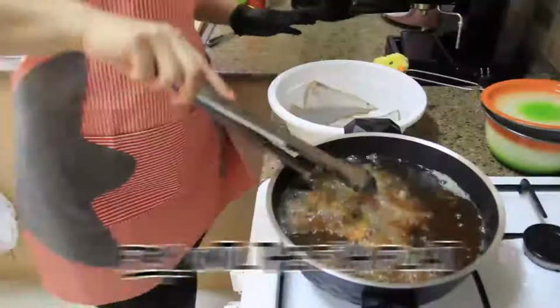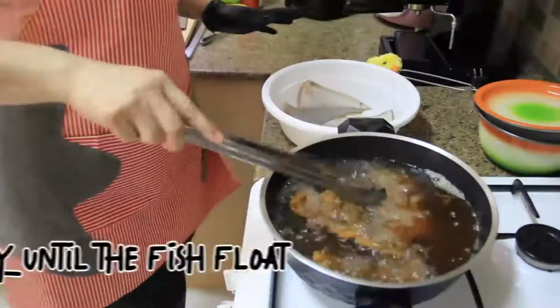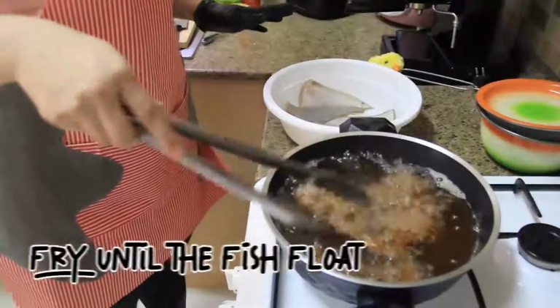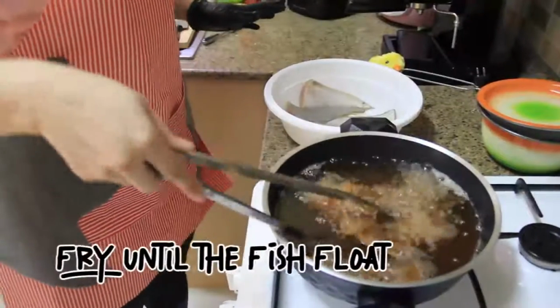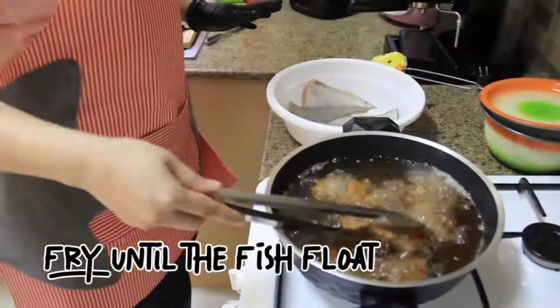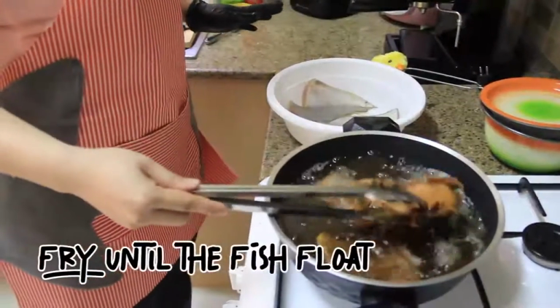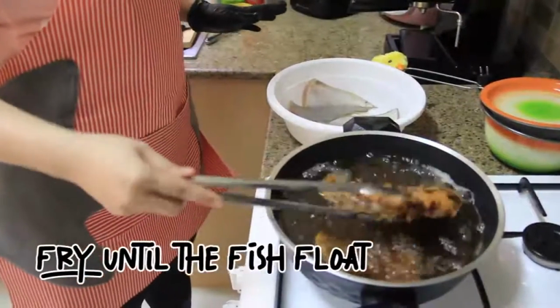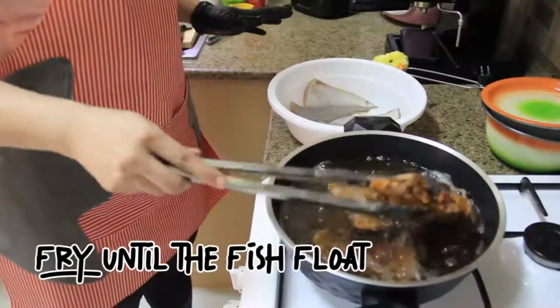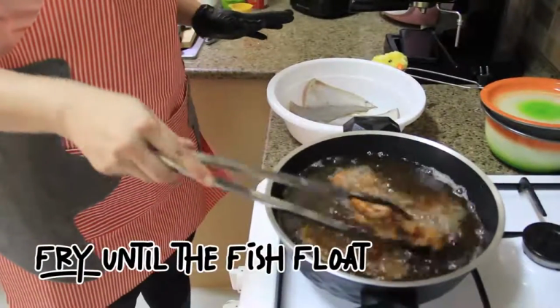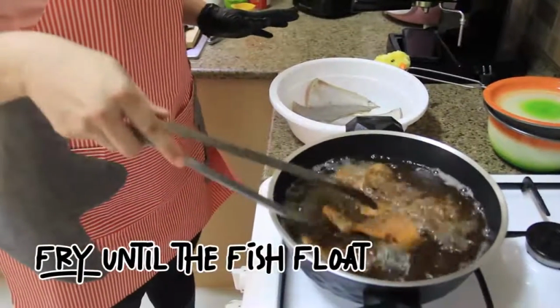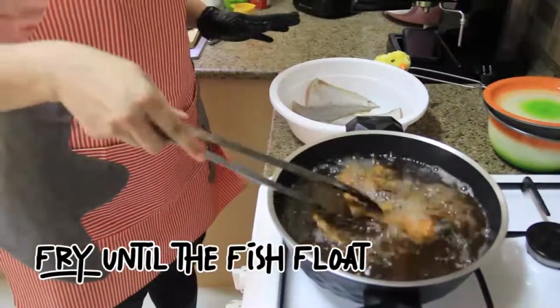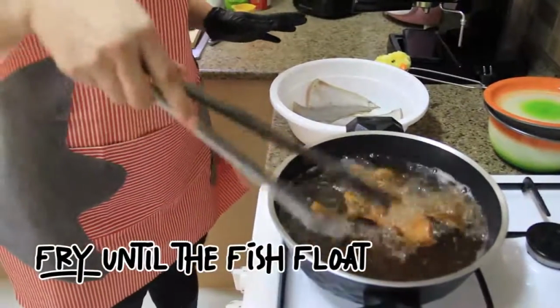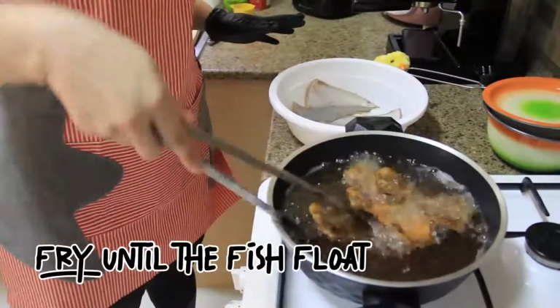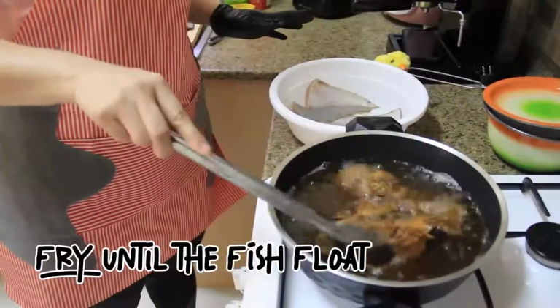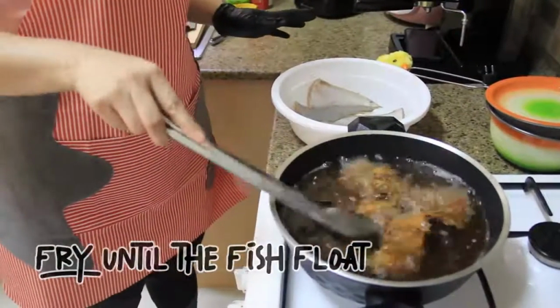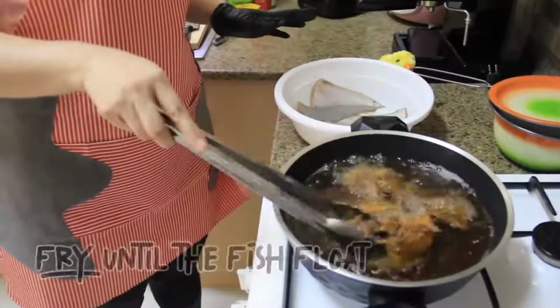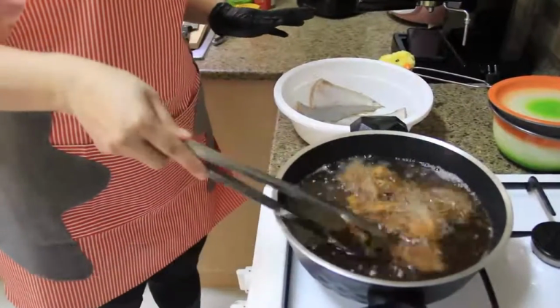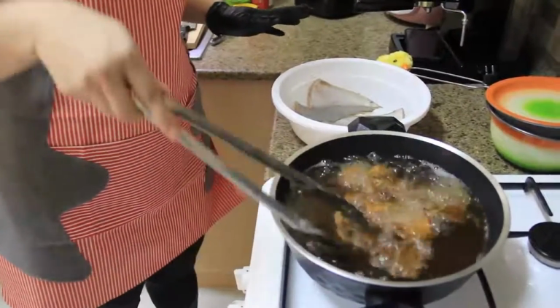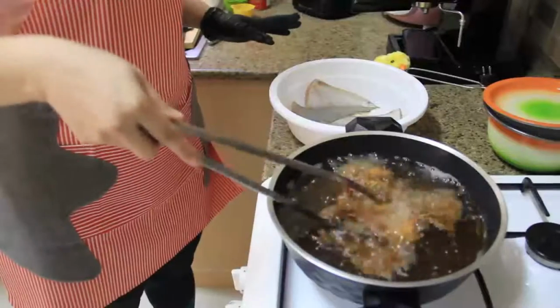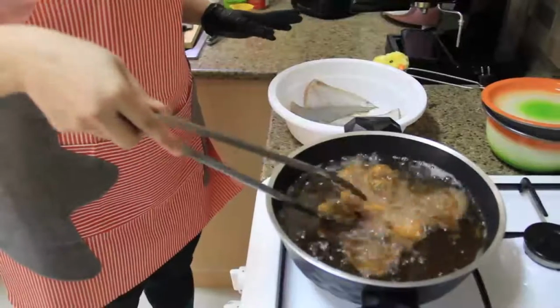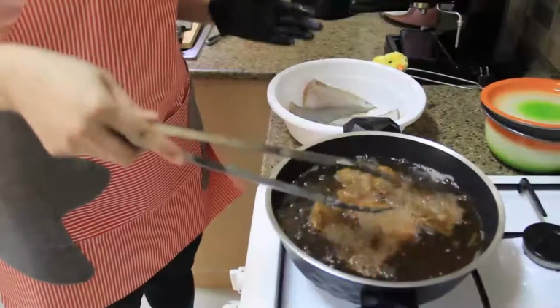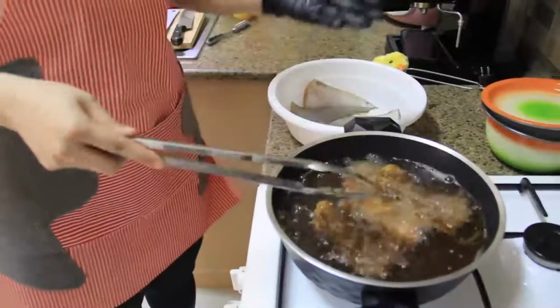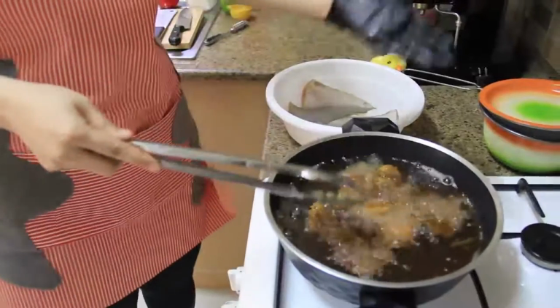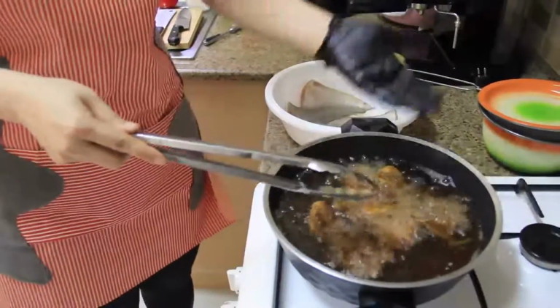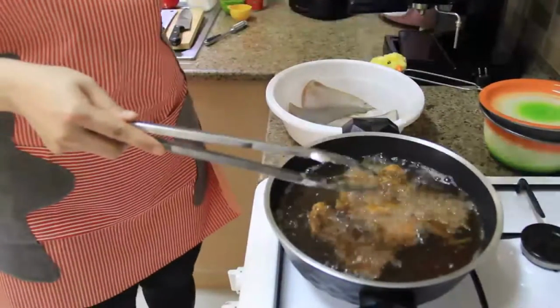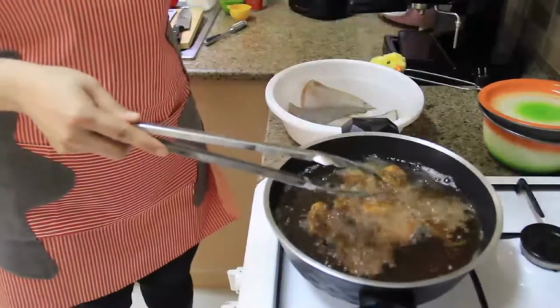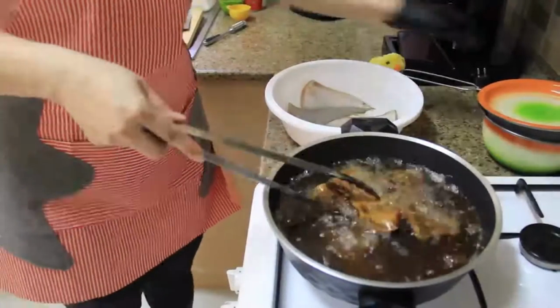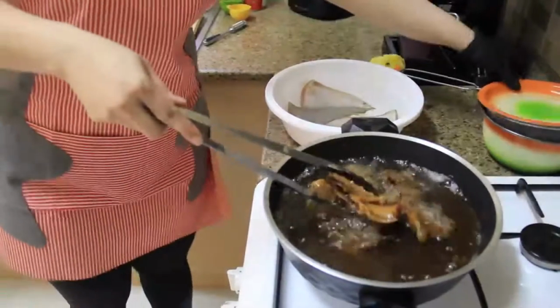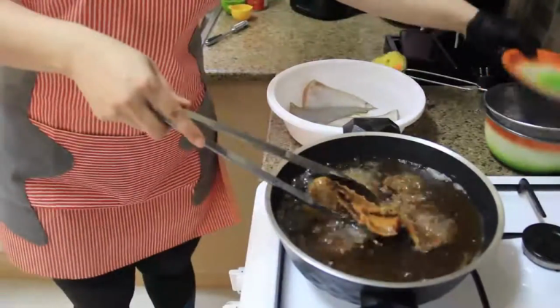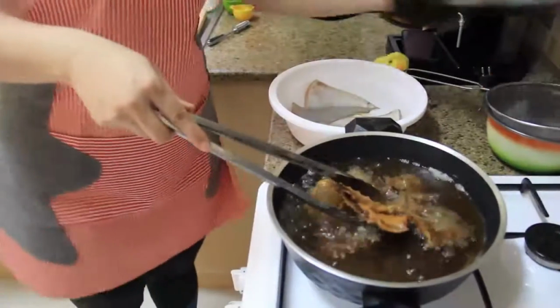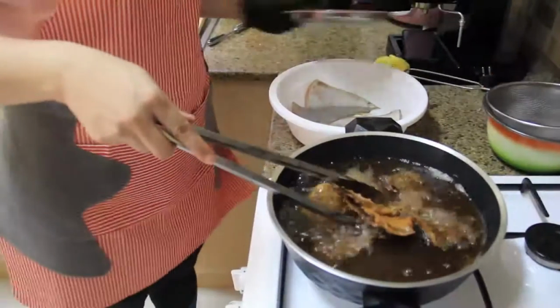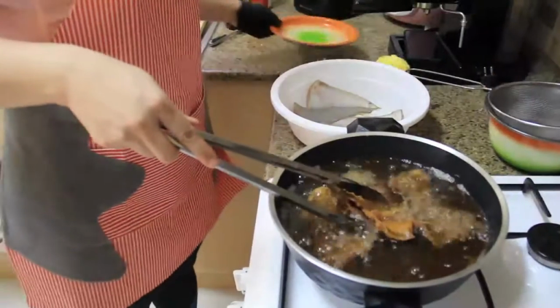Now my fish is ready — it's going to be crispy on the outside and salted inside. You know the fish is done when it floats up. Let's see.